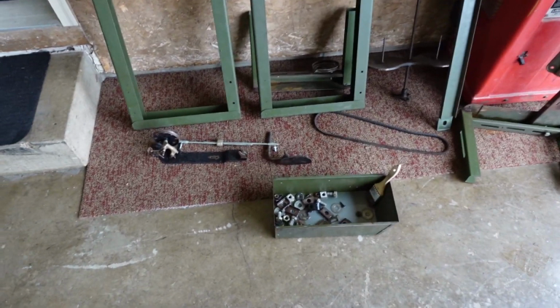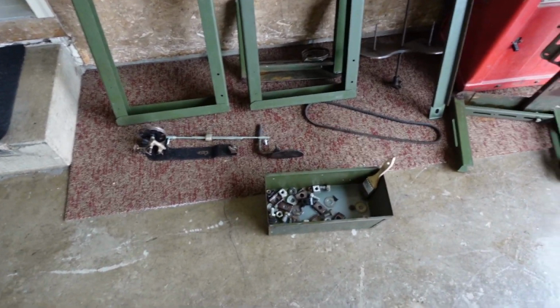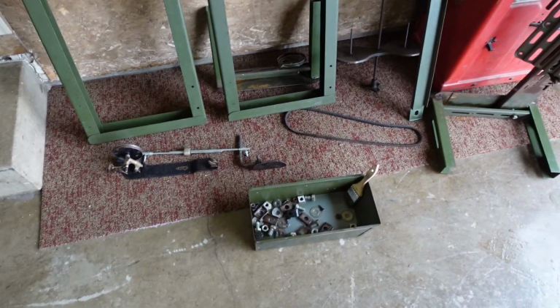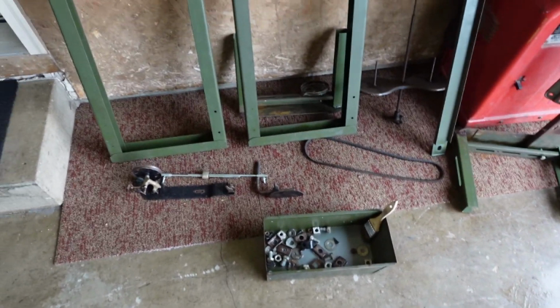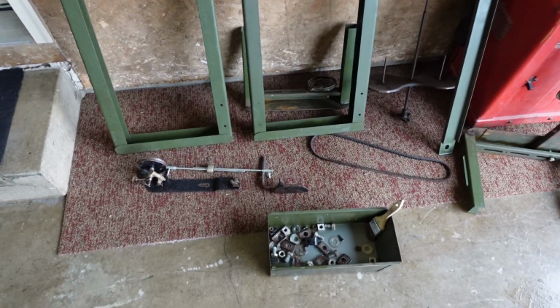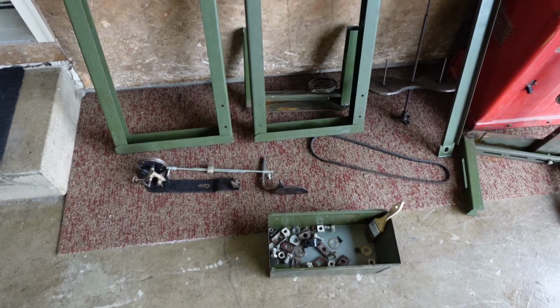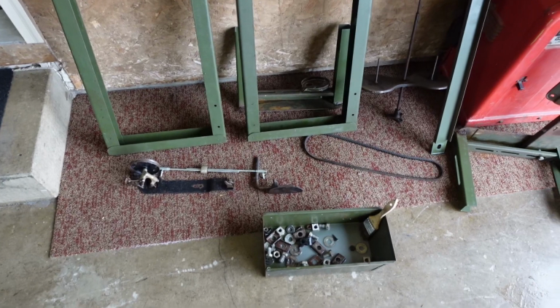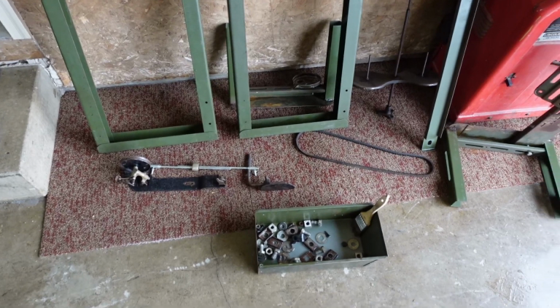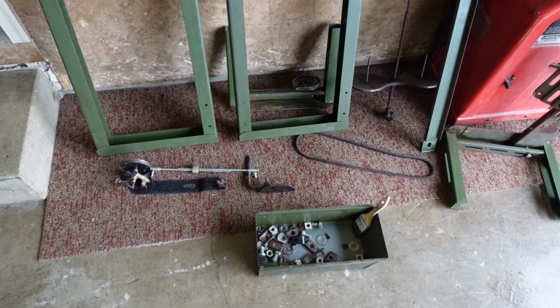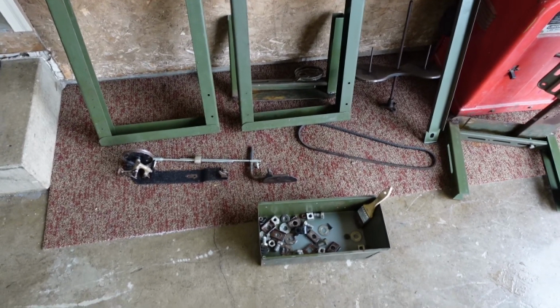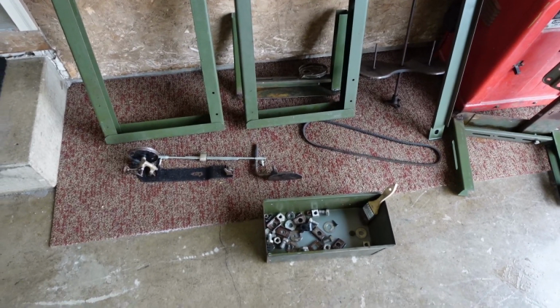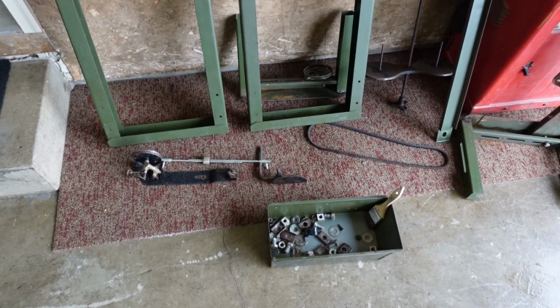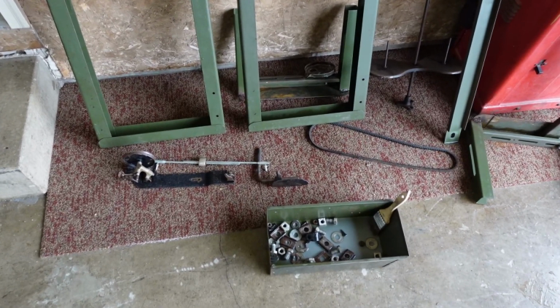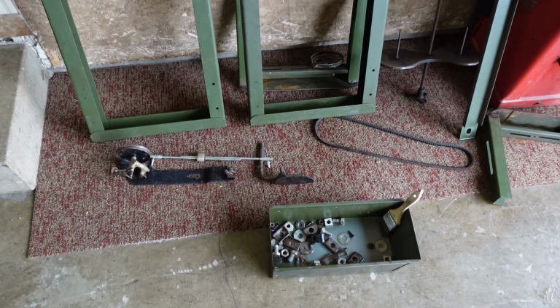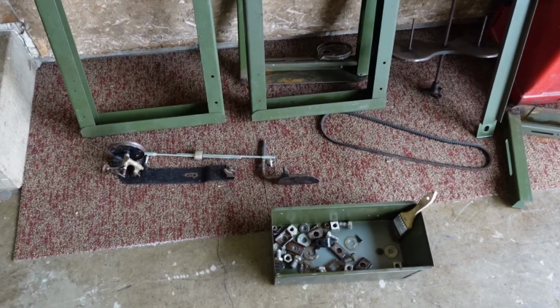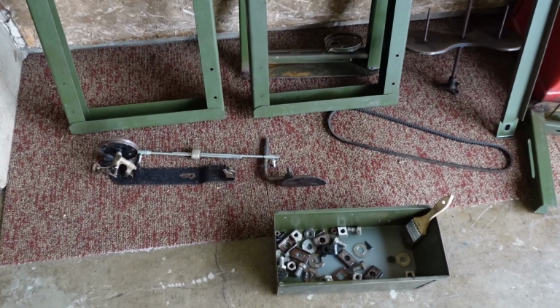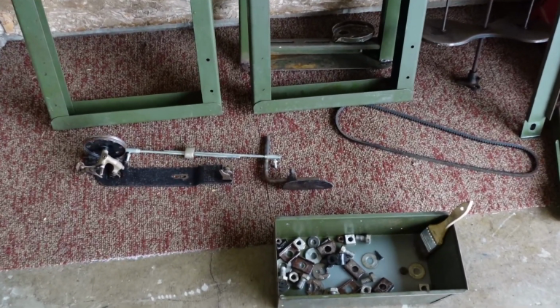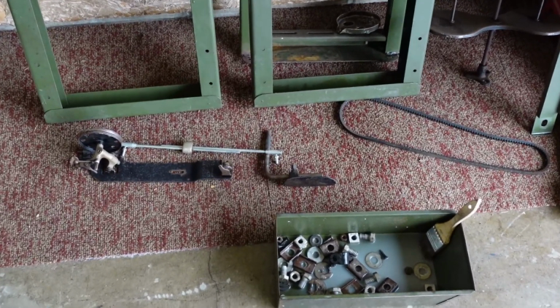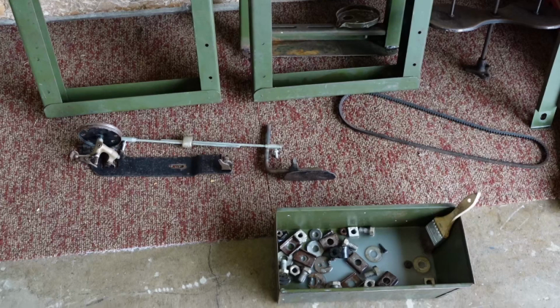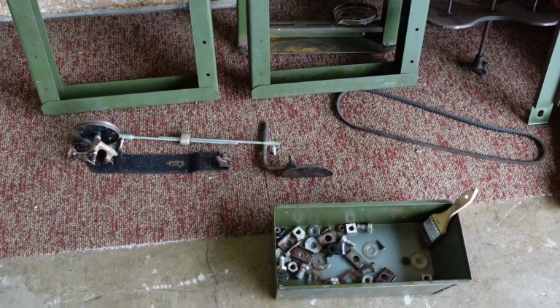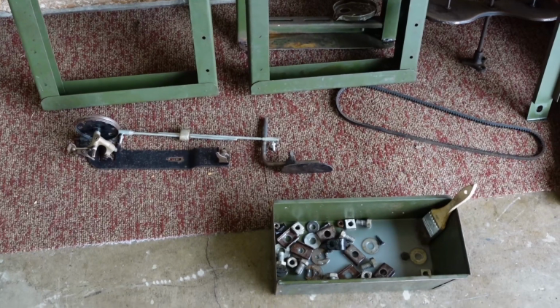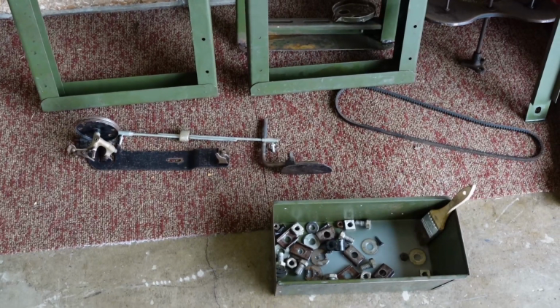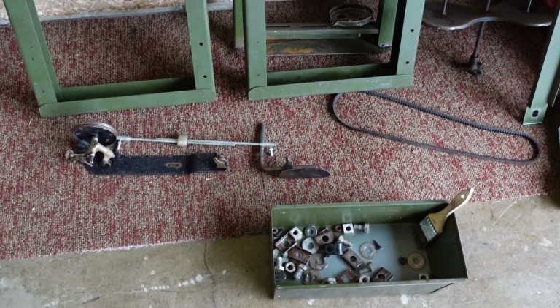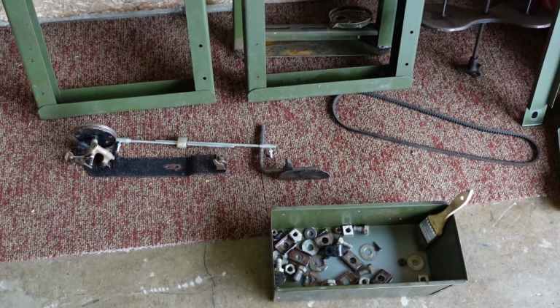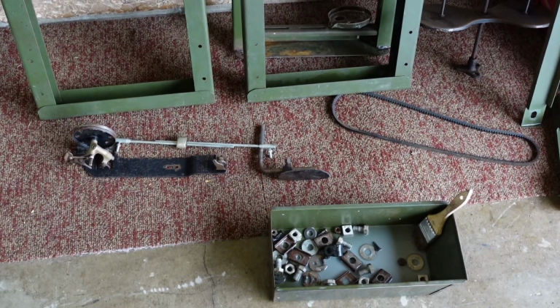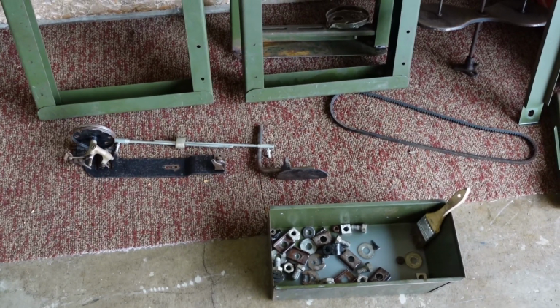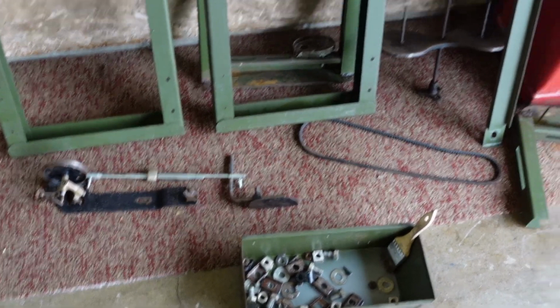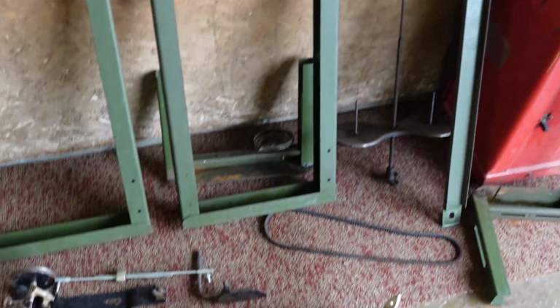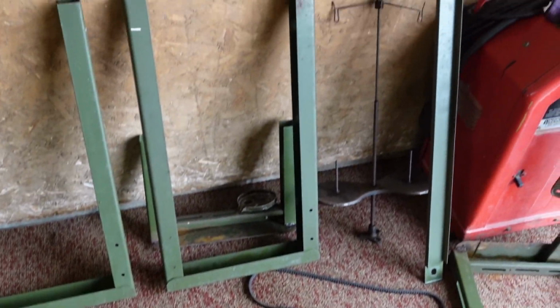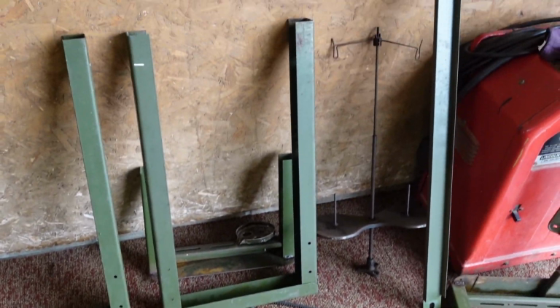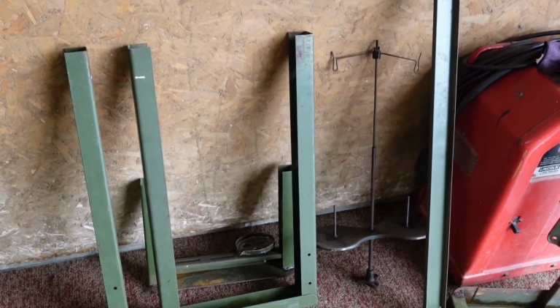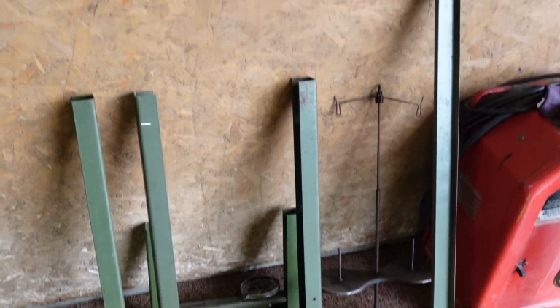But the important thing was I got the tabletop I wanted. It had a toolbox, it had a bobbin winder, and a thread stand sitting right there.